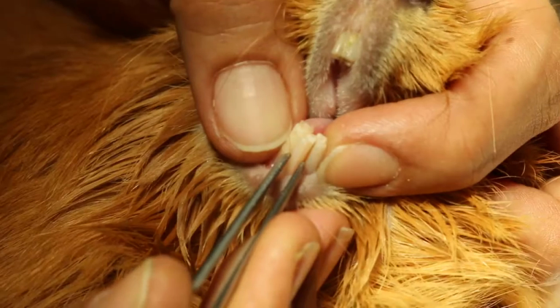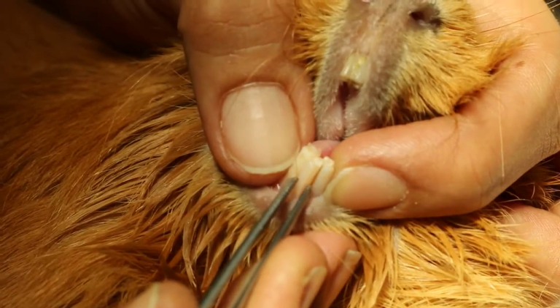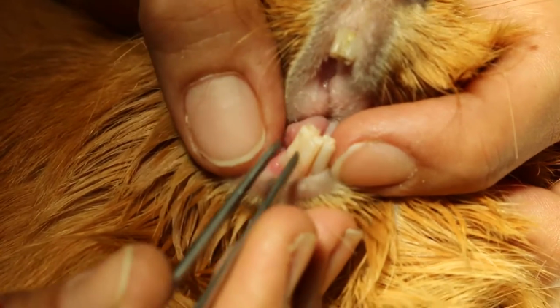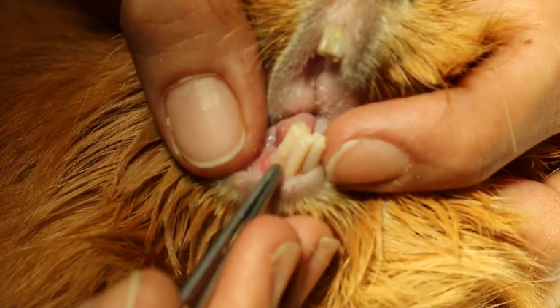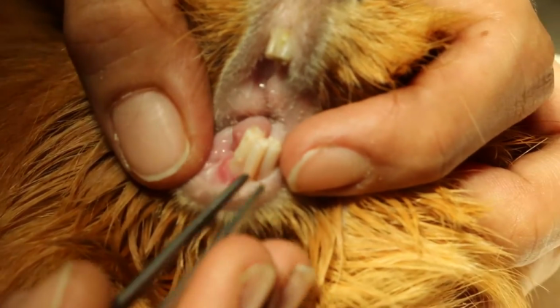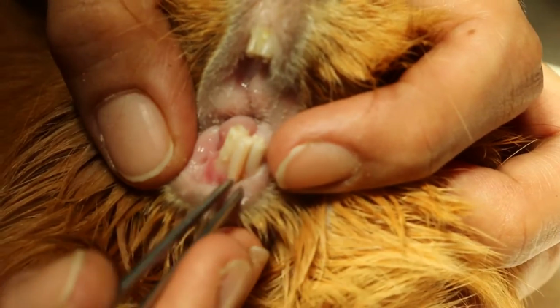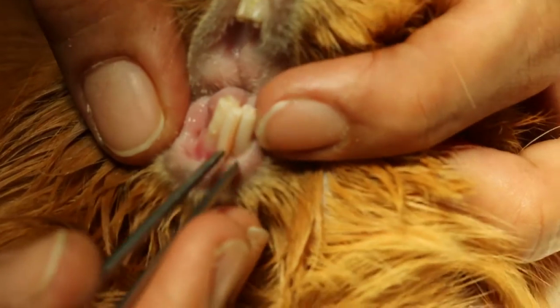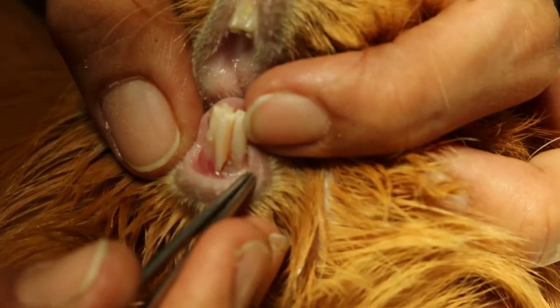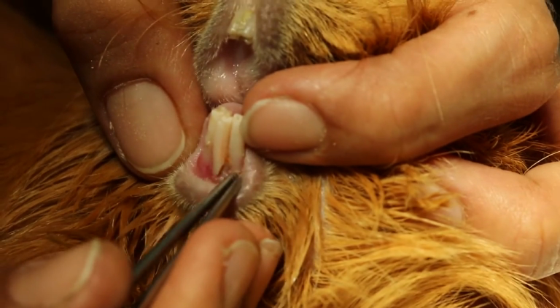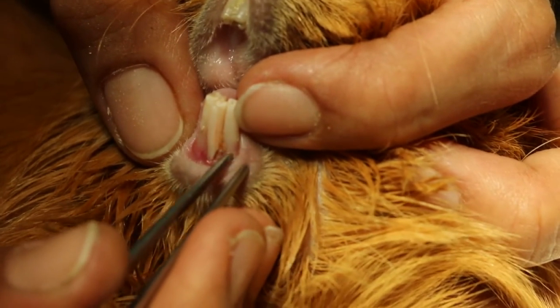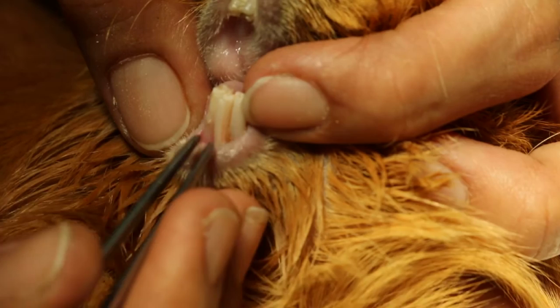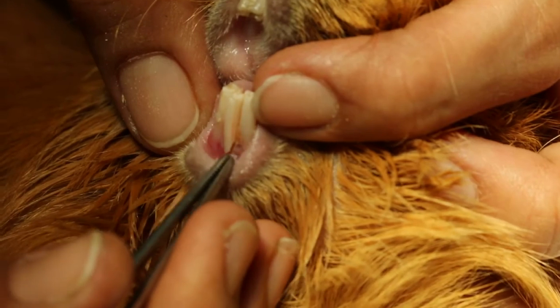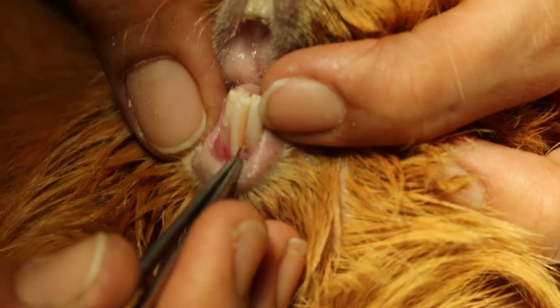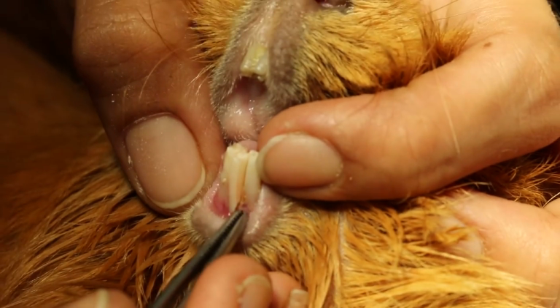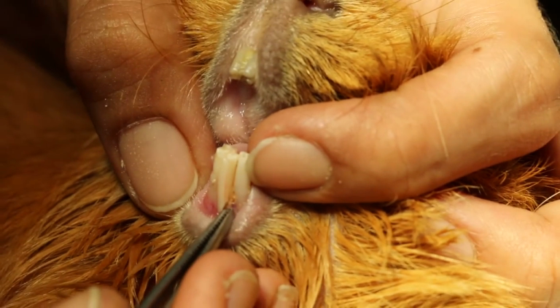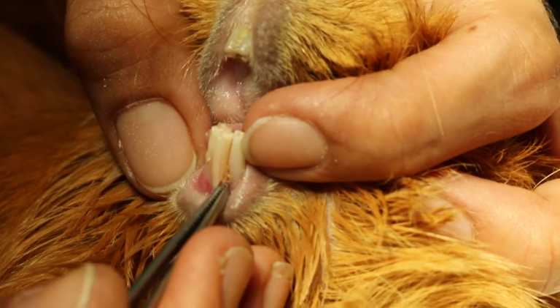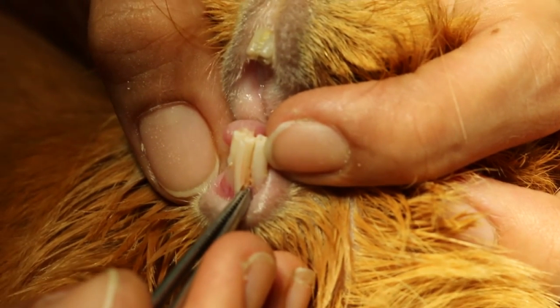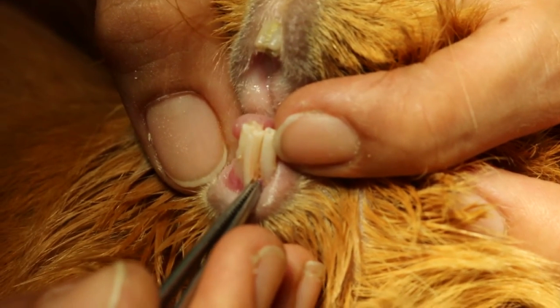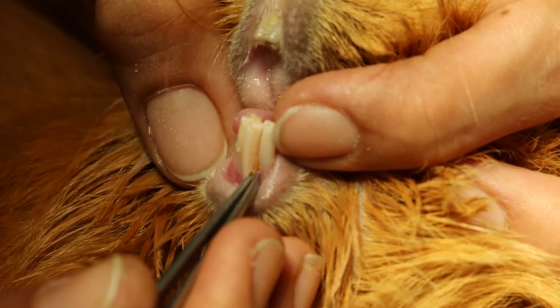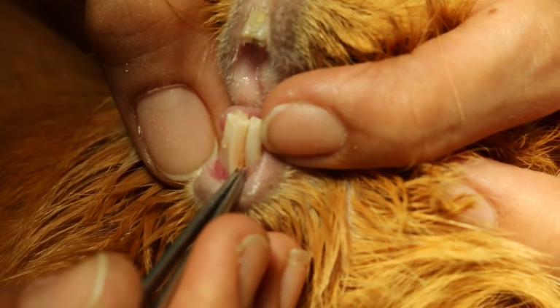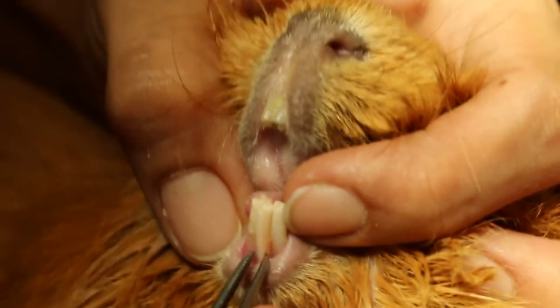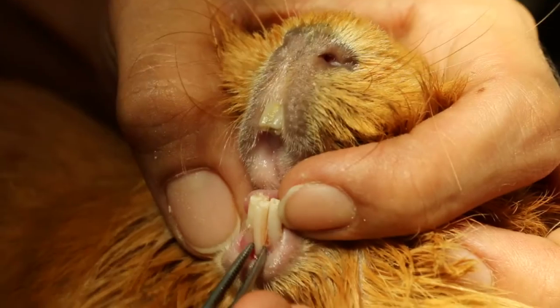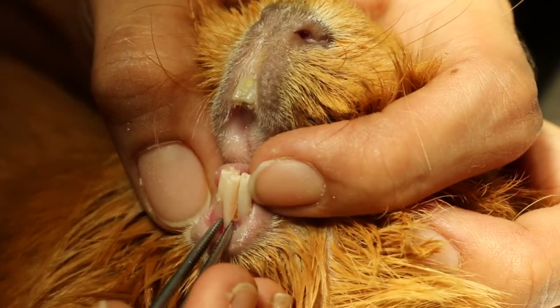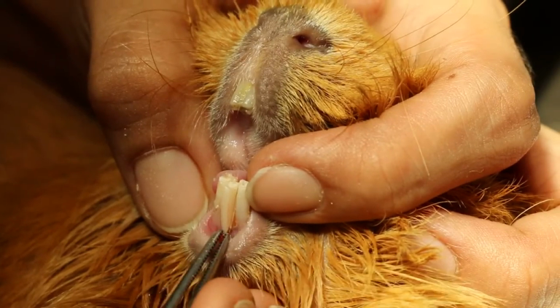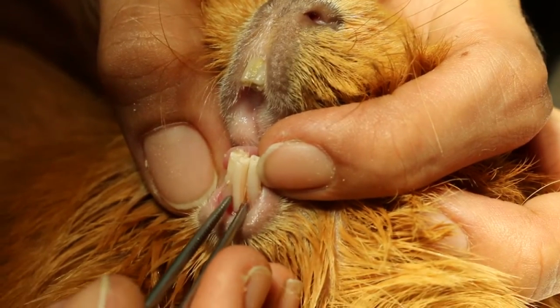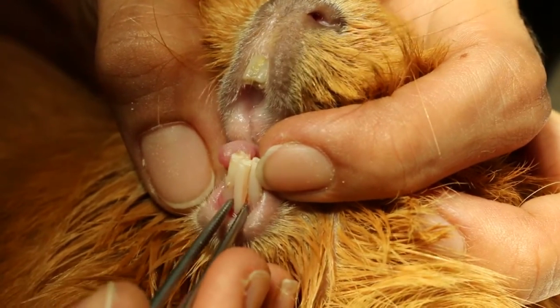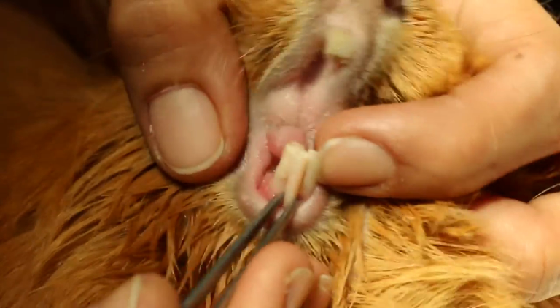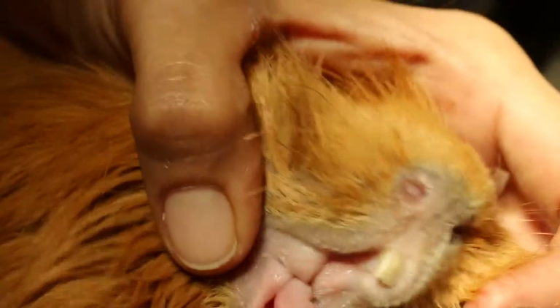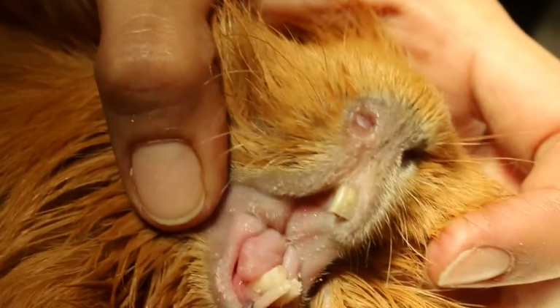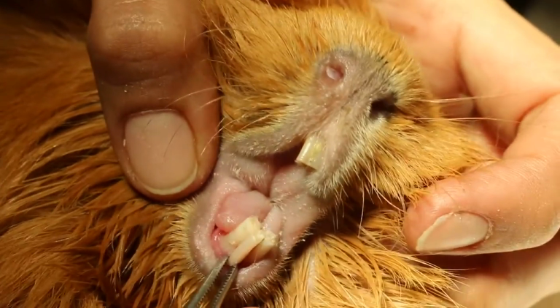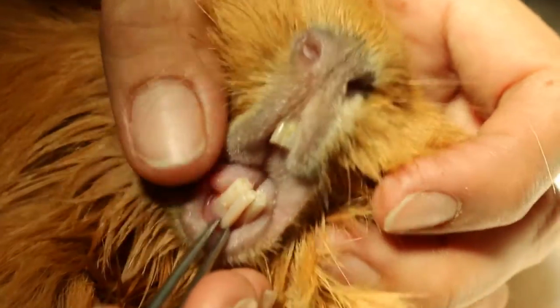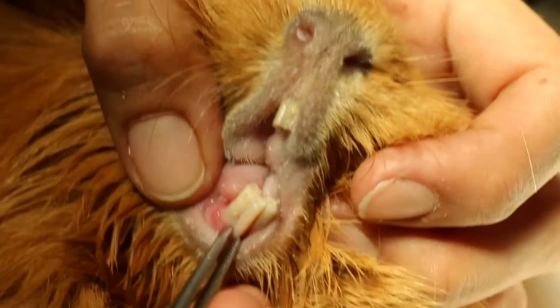Okay, finally the thick teeth have been filed. It's not loose — the front extra tooth is not loose, as you can see. Is it loose? No, not loose, right? Not loose.